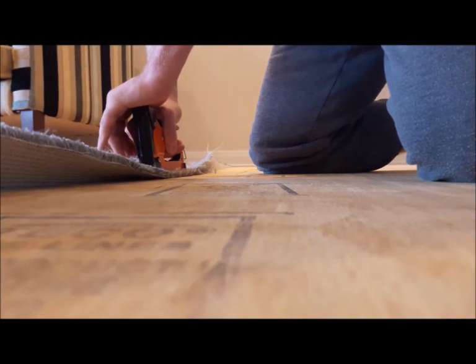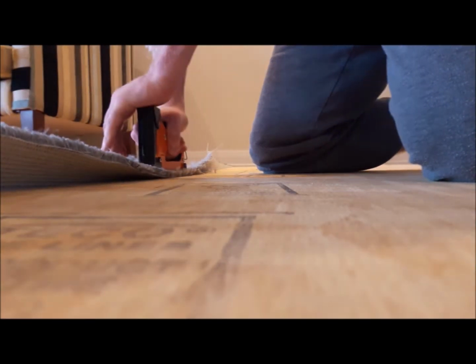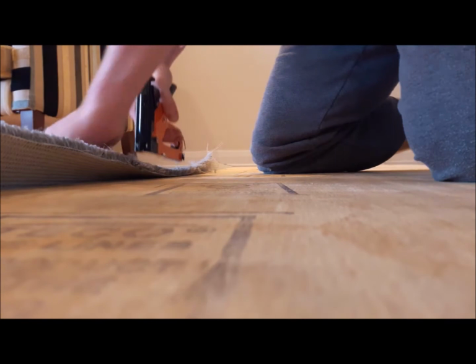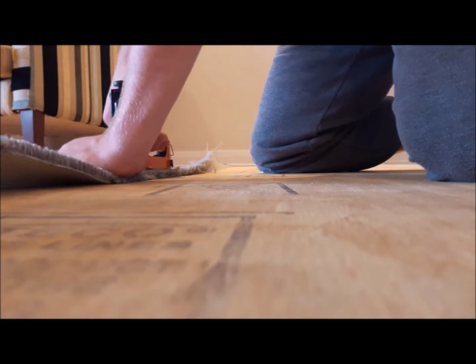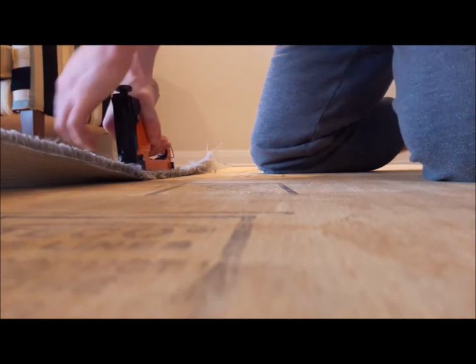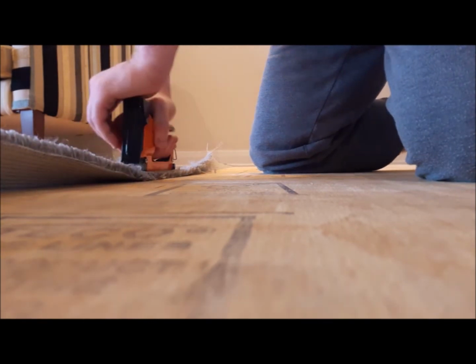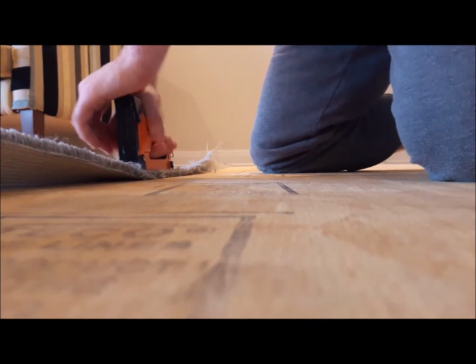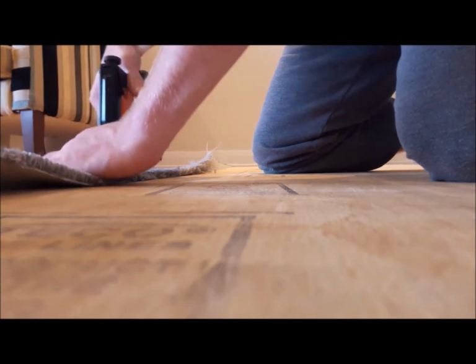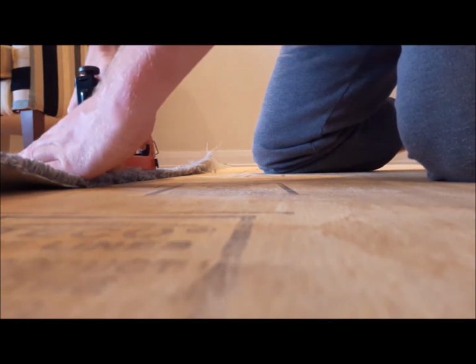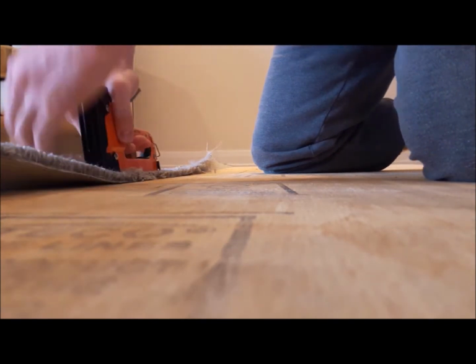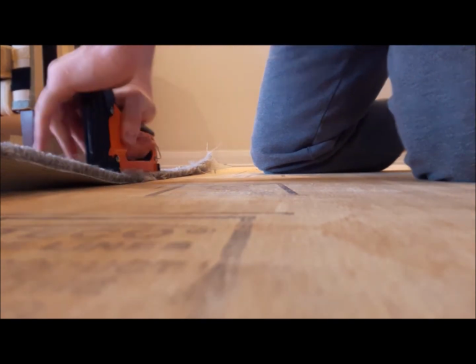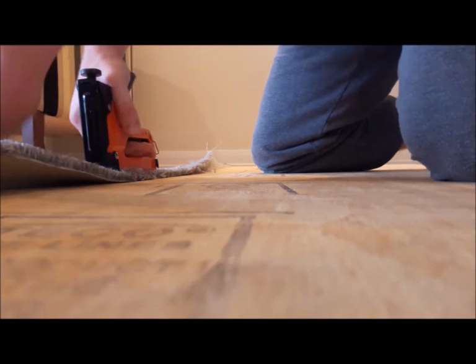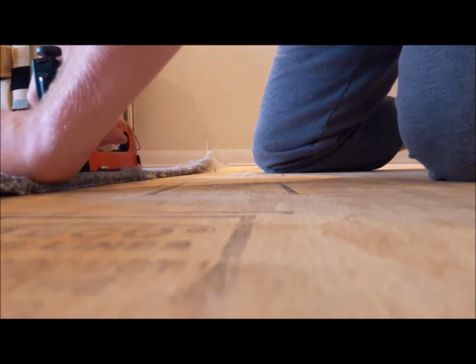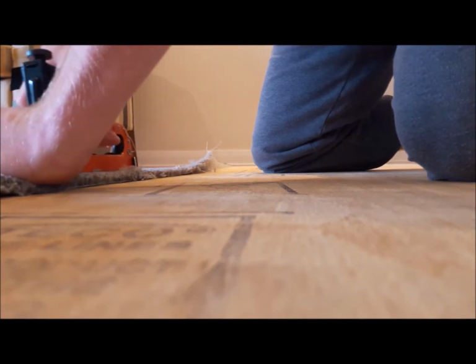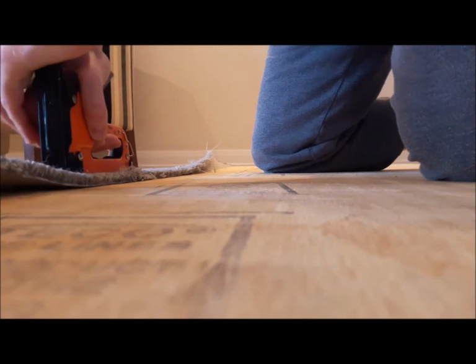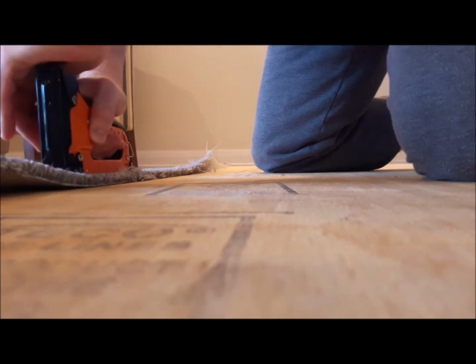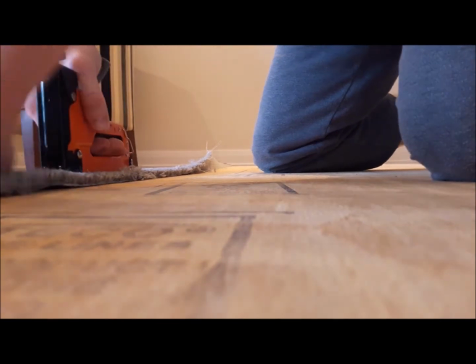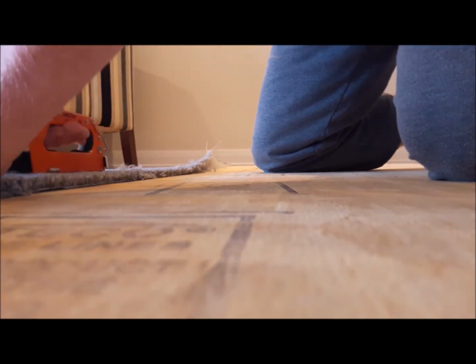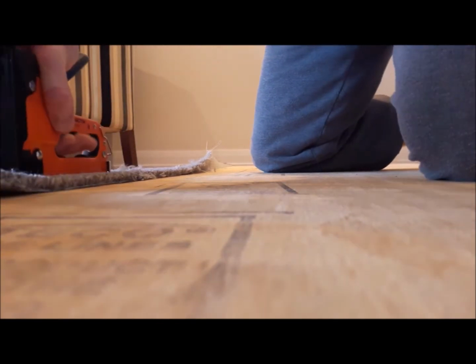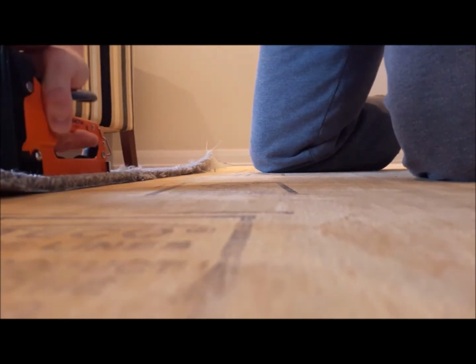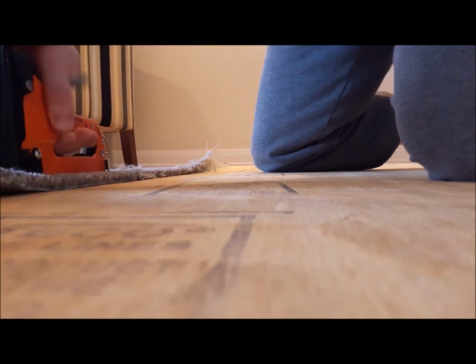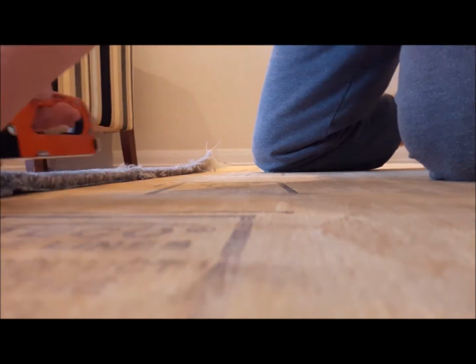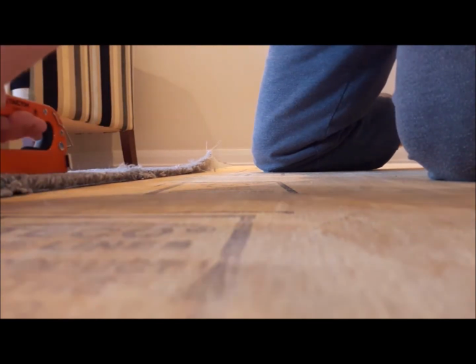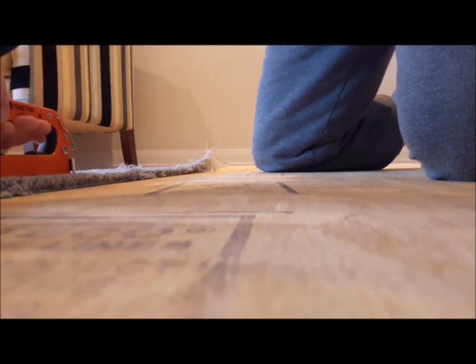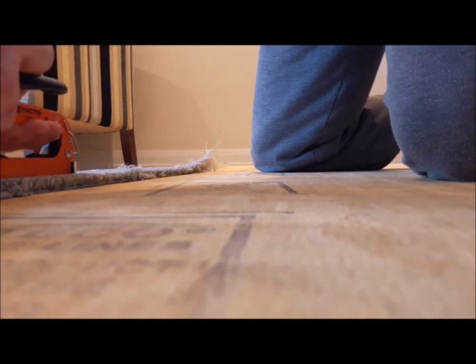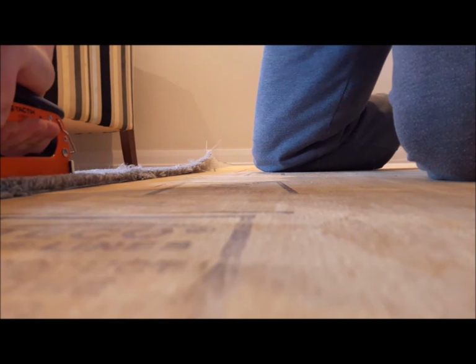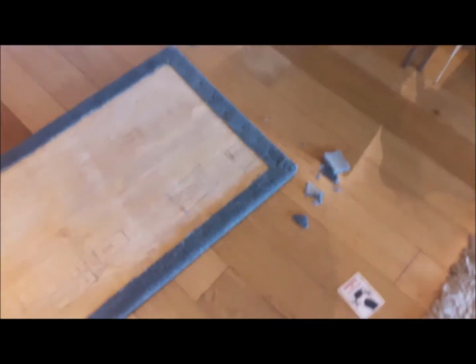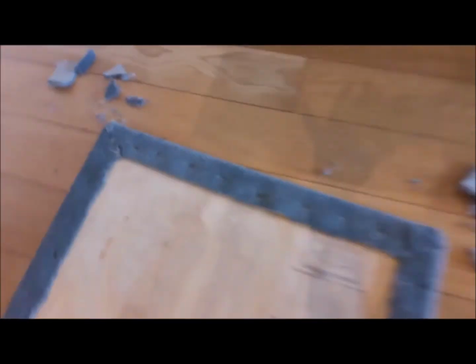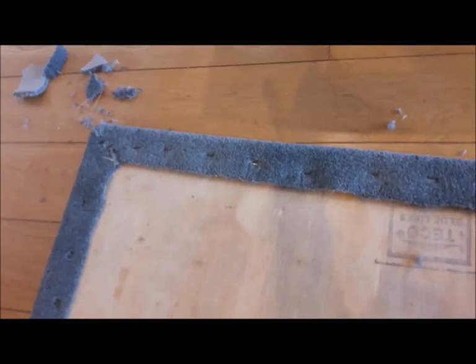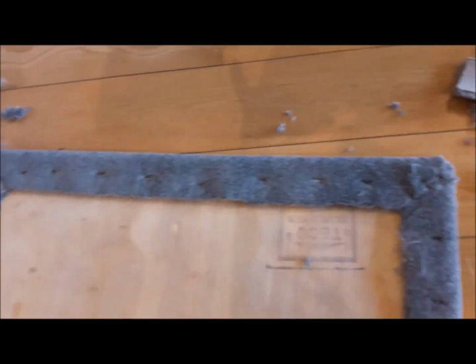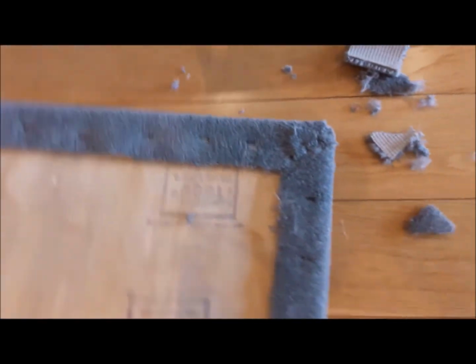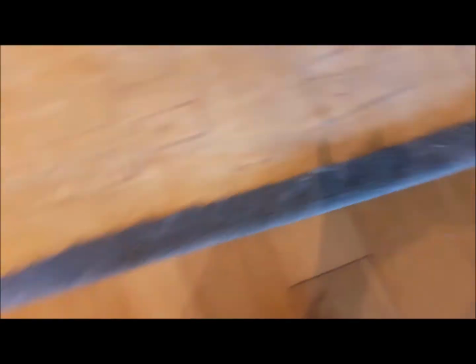The edges of the exposed carpet were then rolled around the board and stapled down to it. This was done the whole way around. I applied more adhesive just around the corners to give extra support. Once I had the carpet applied to the board and the adhesive dried, the total weight of the upper stage could be measured.